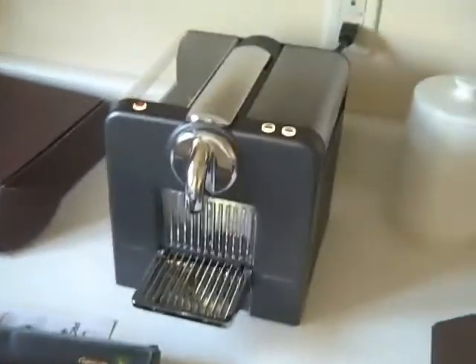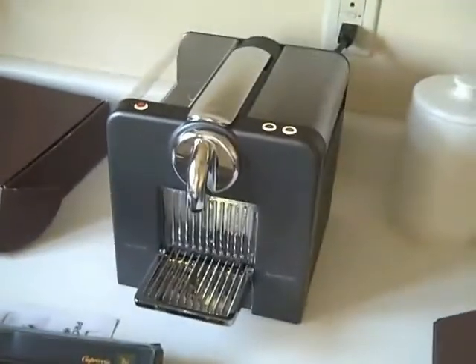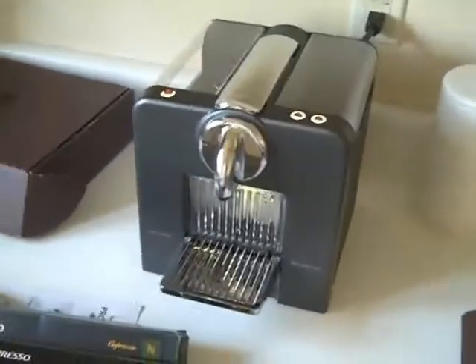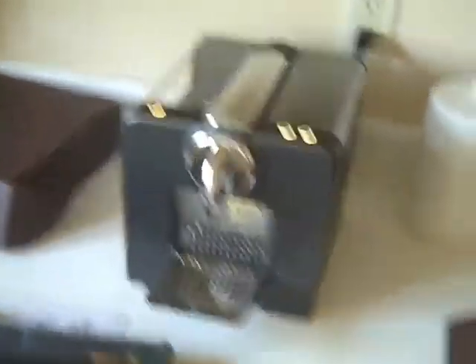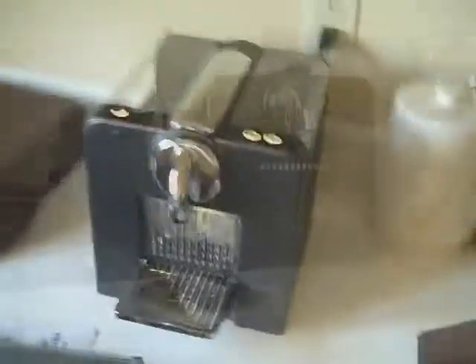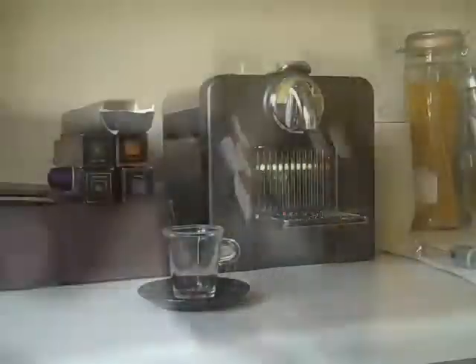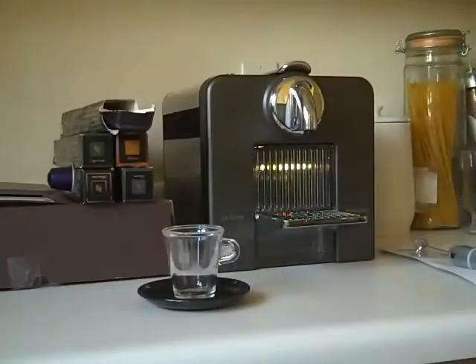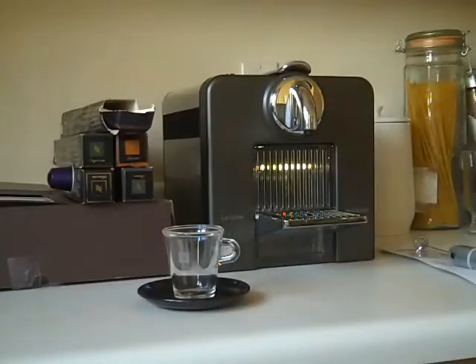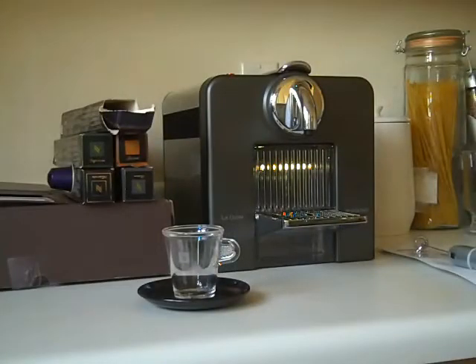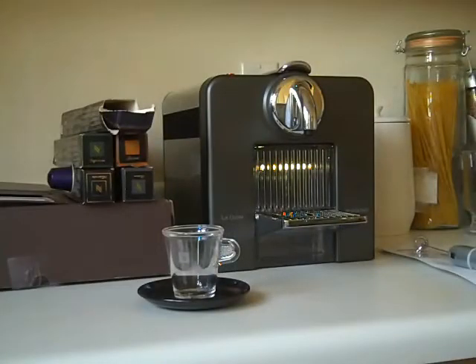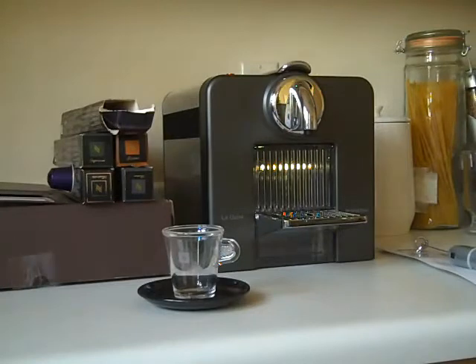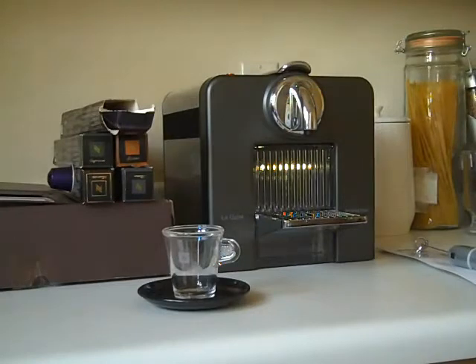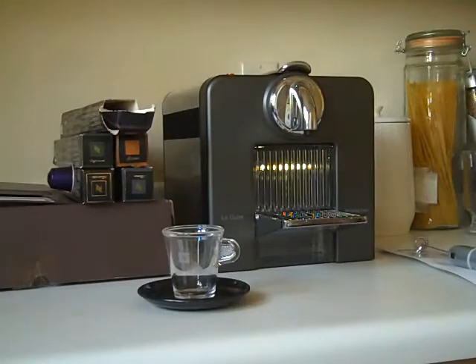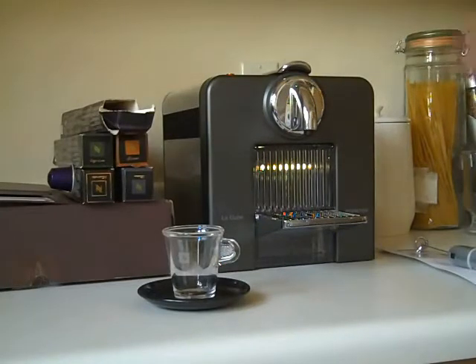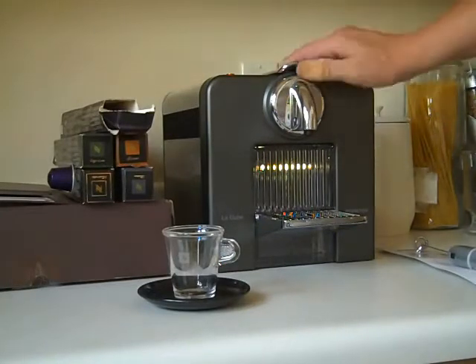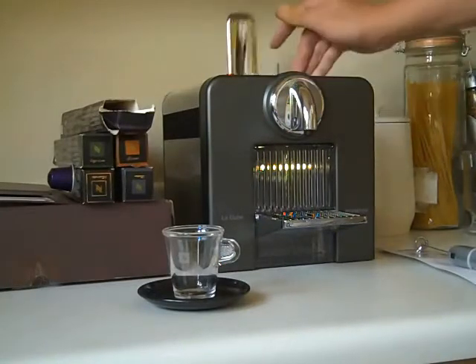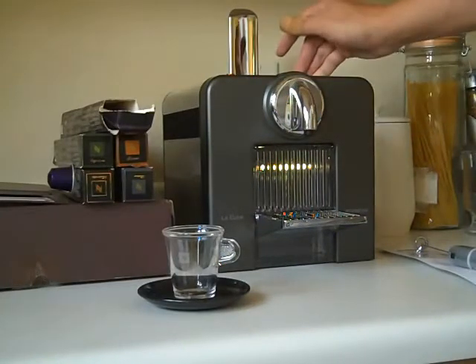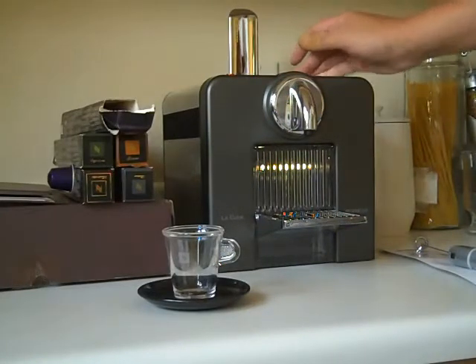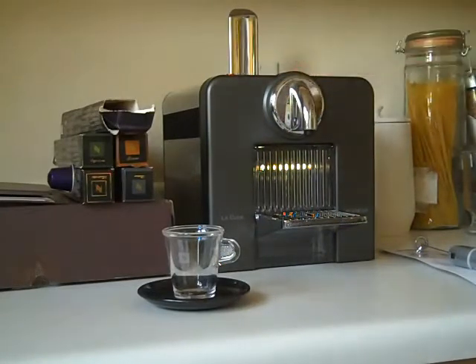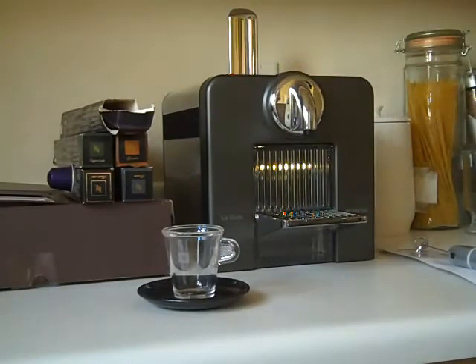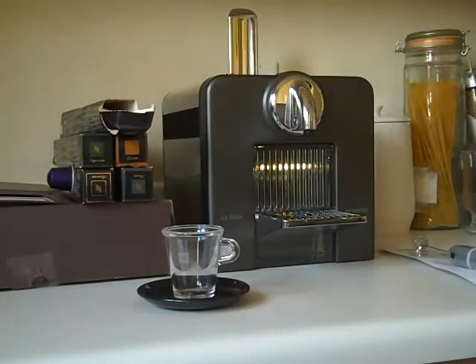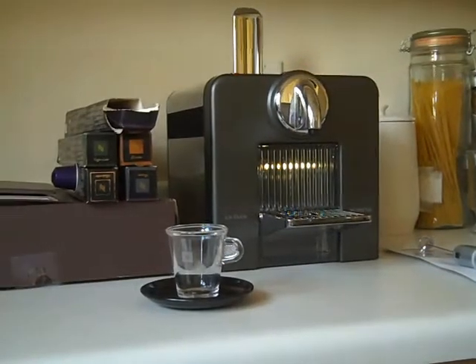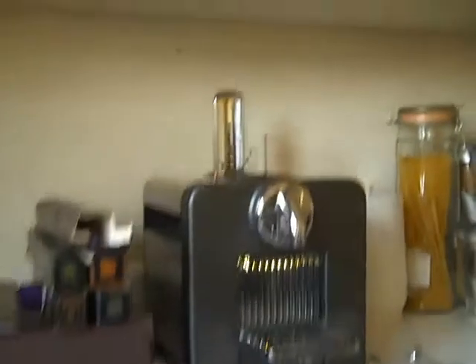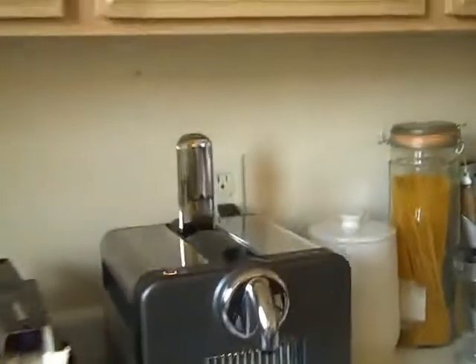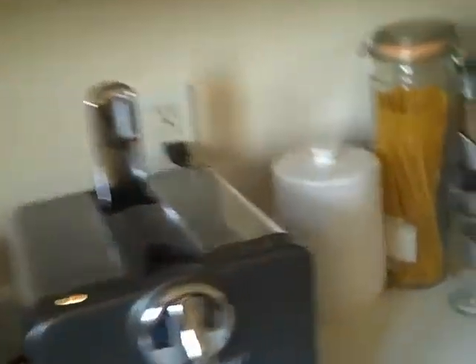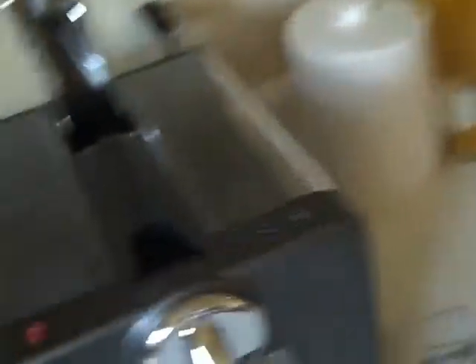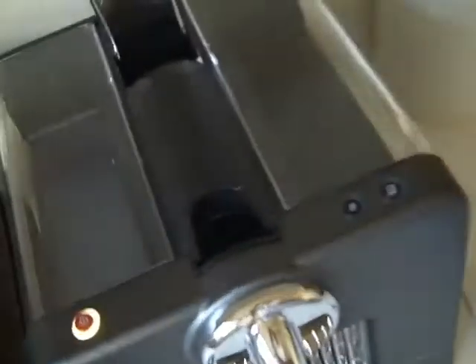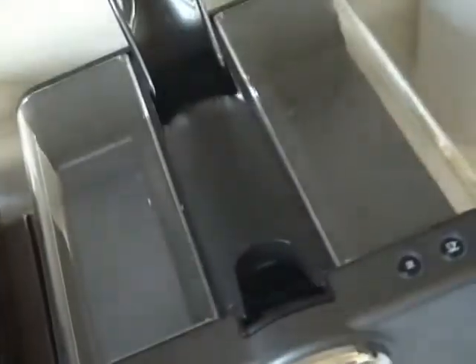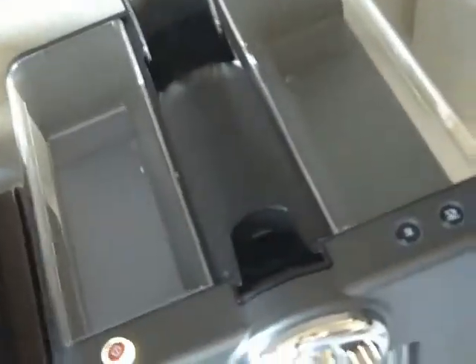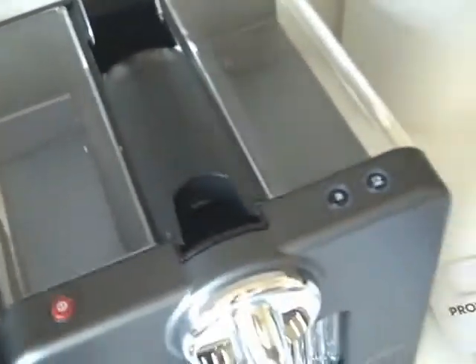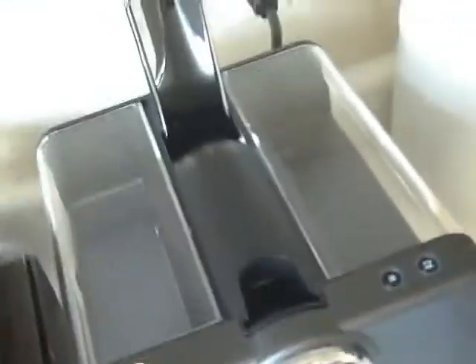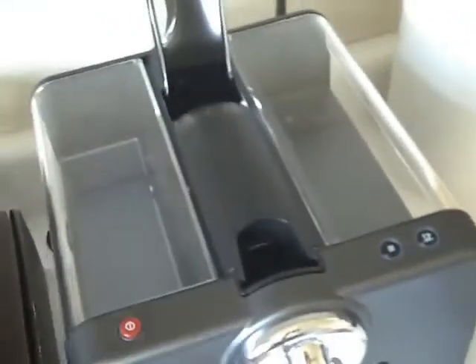Alright, thanks for looking at my auction. Let me show you a little bit about it before I demonstrate it. You put the pods right in there, like so.